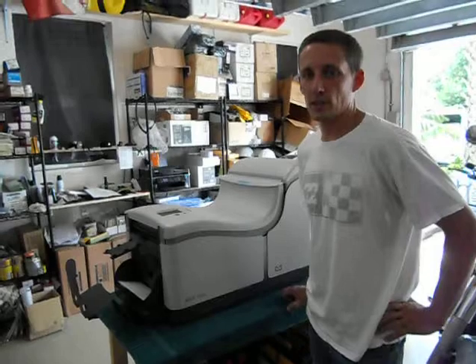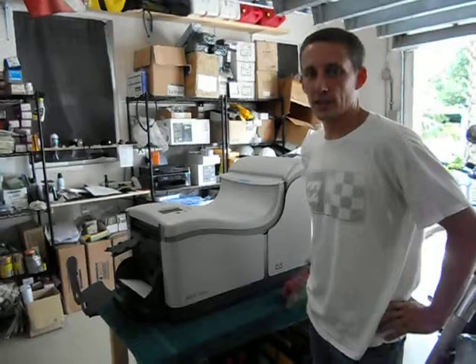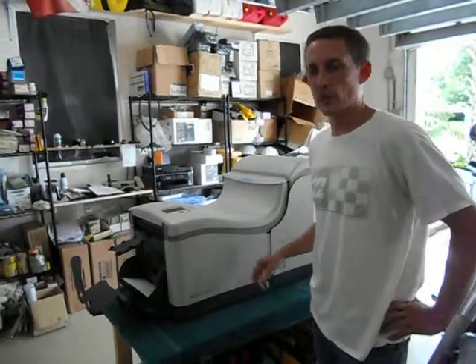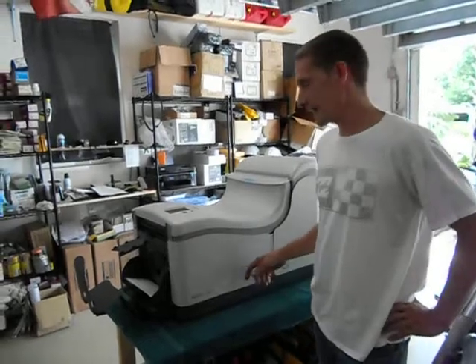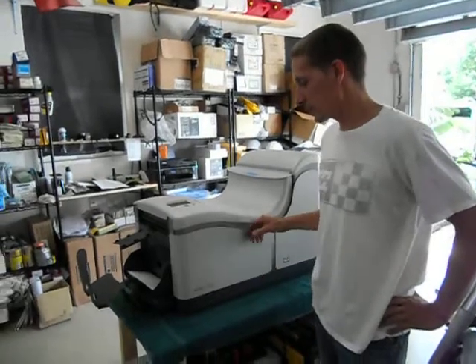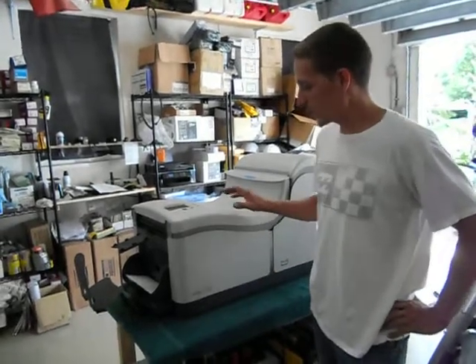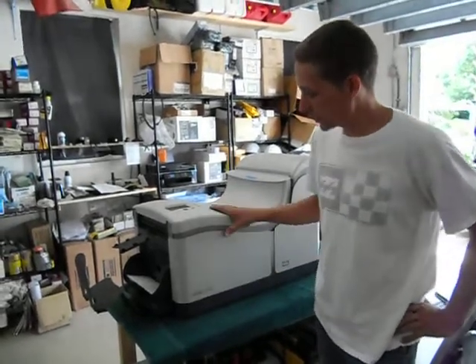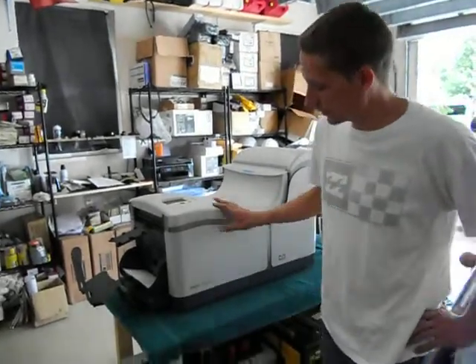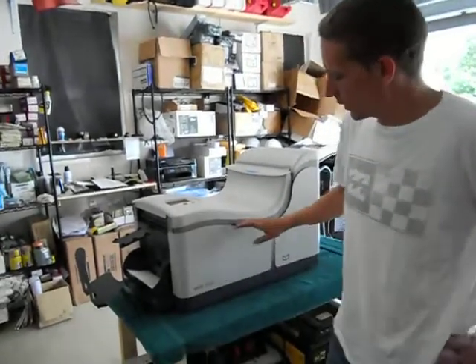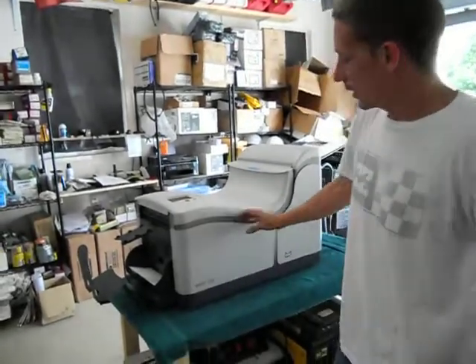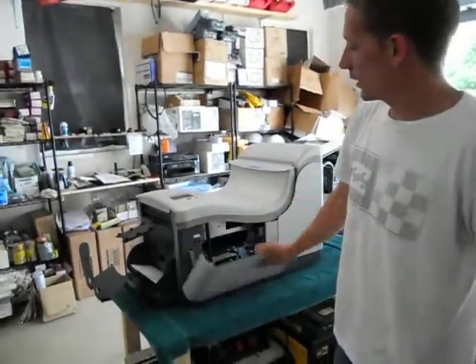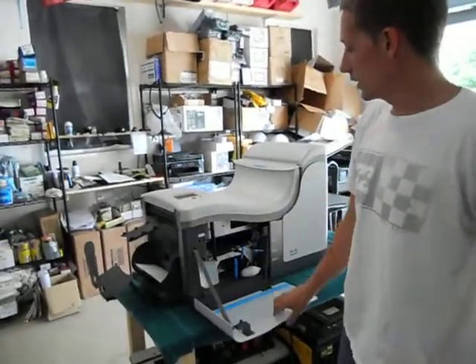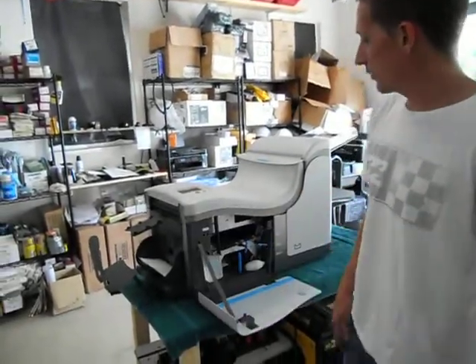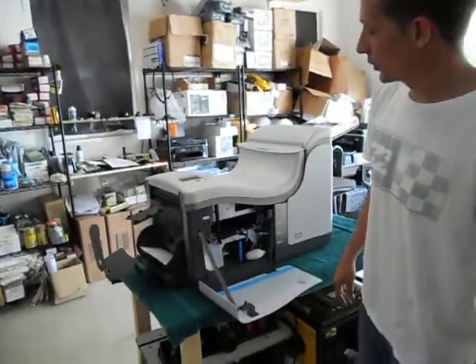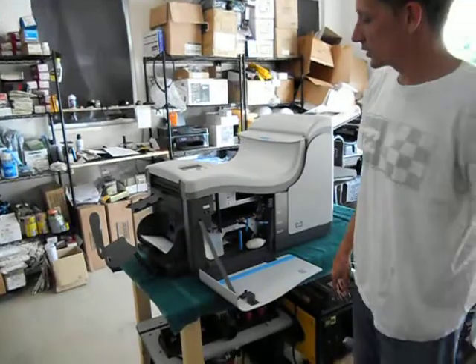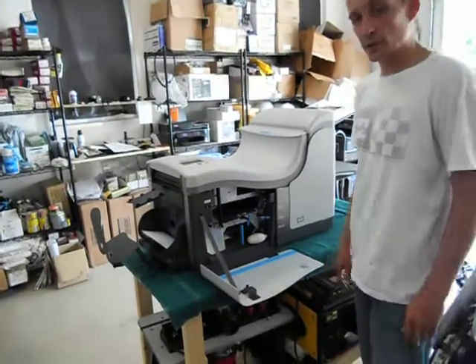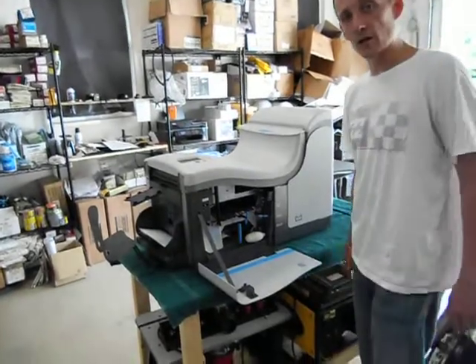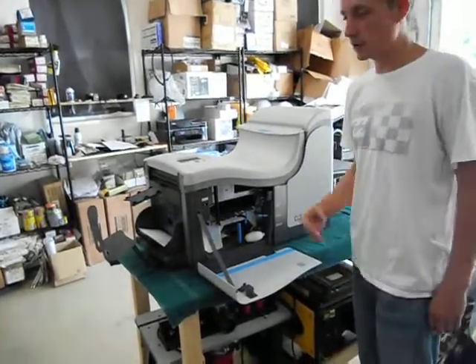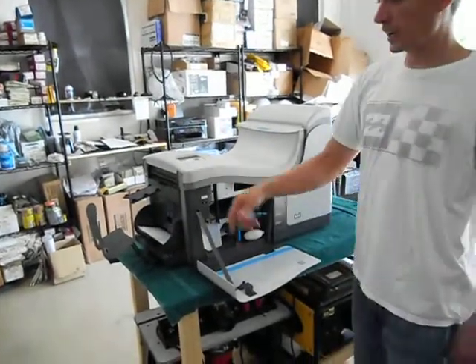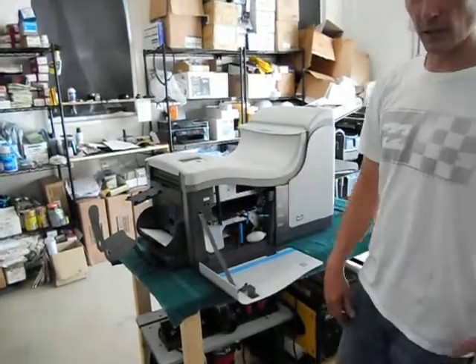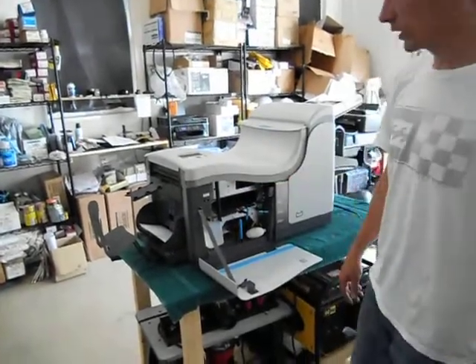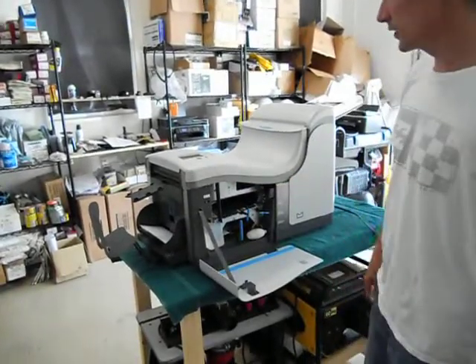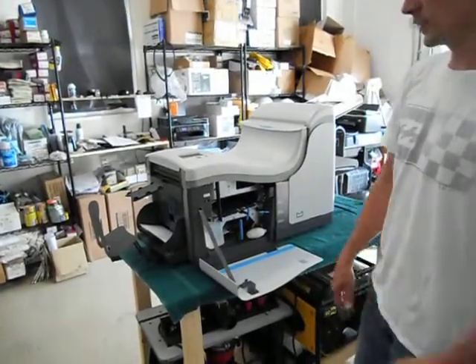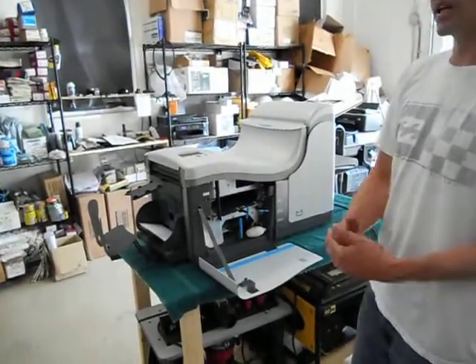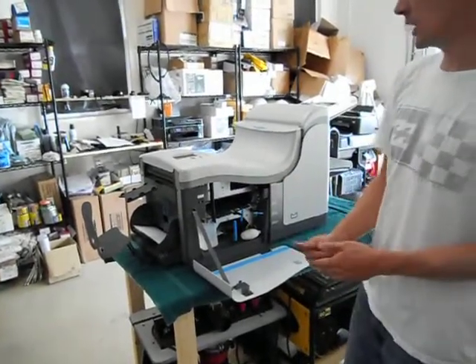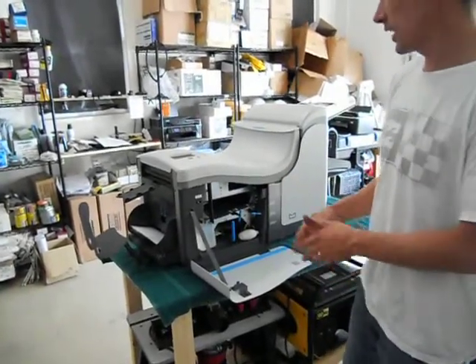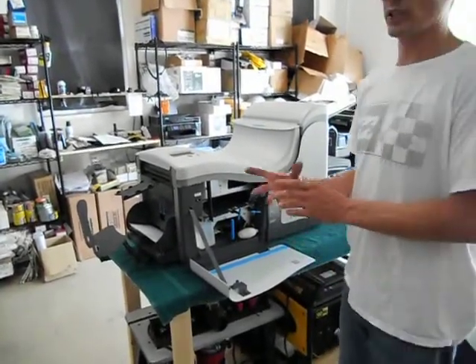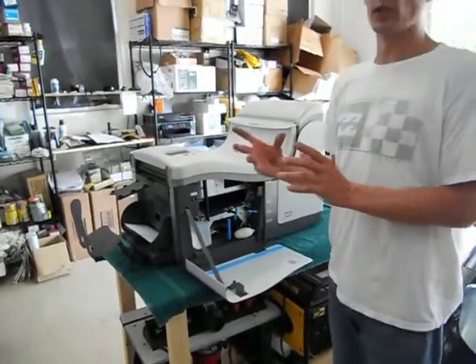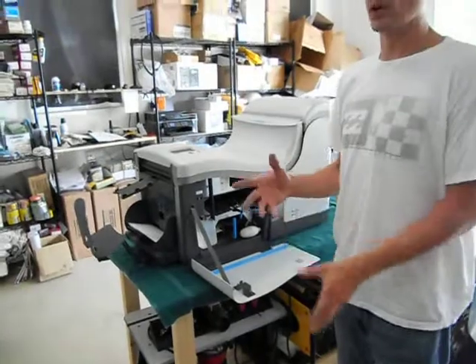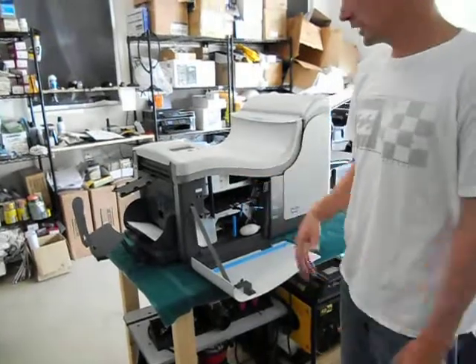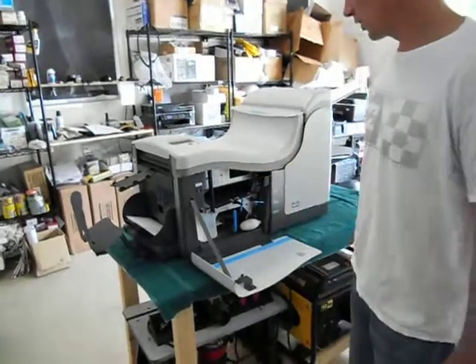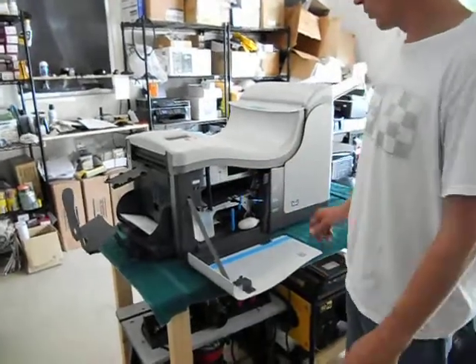Hi everyone, thank you for viewing our Hassler M3000 machine. It is a folder inserter into an envelope — it spits it out so you can mail it a lot easier. It does many a minute. Right now we're just going to show you one and show you how it works.